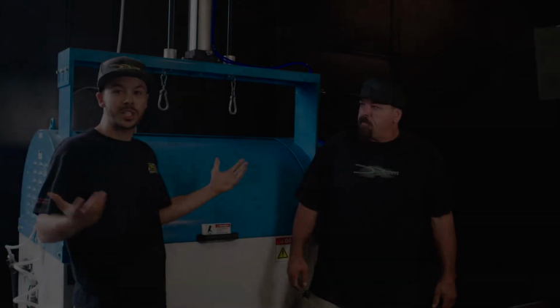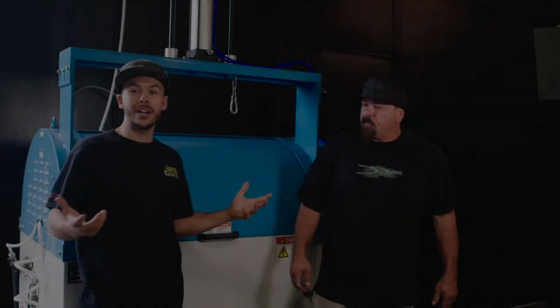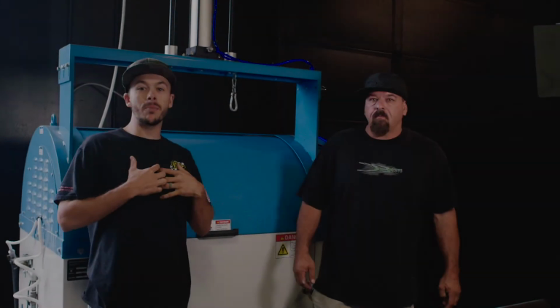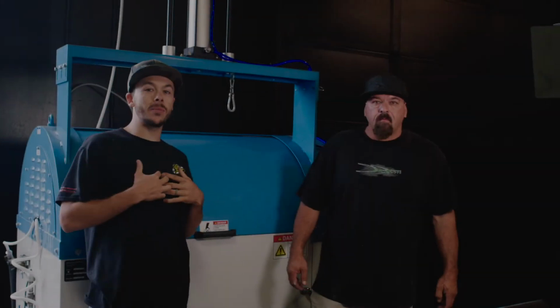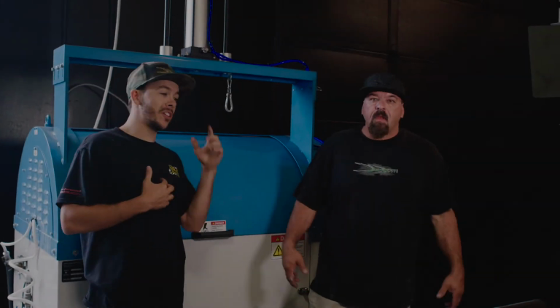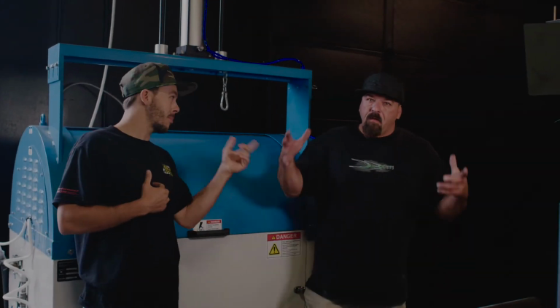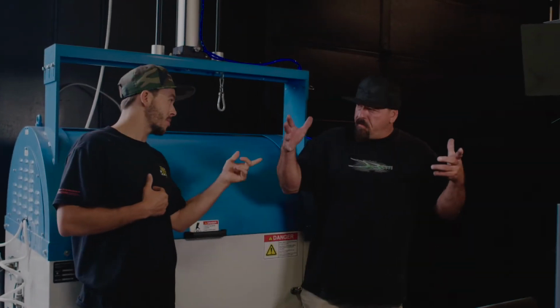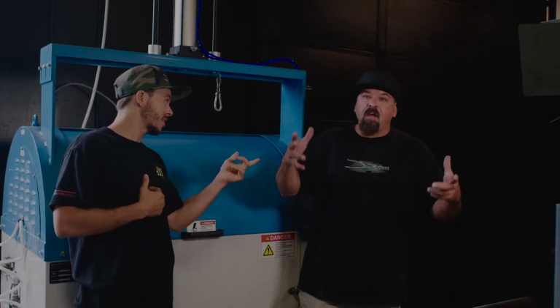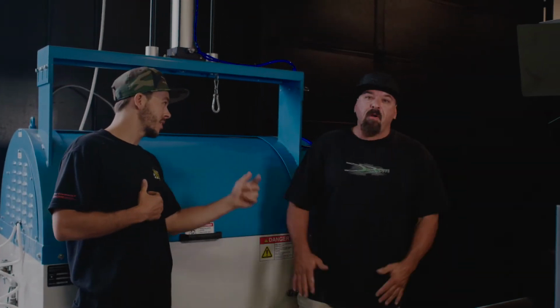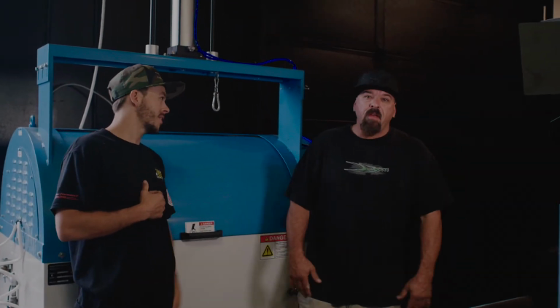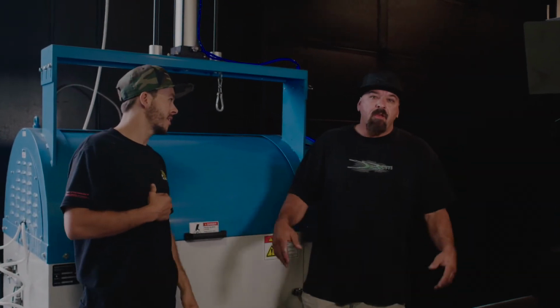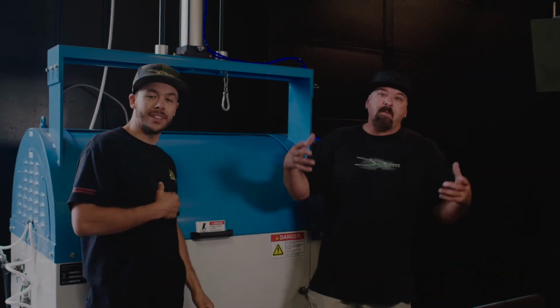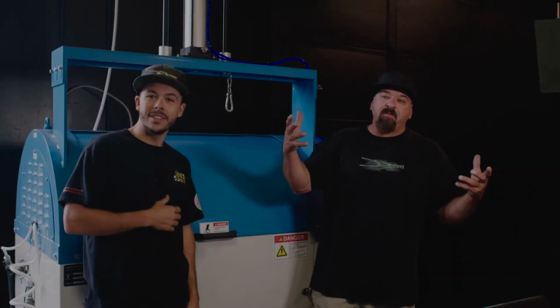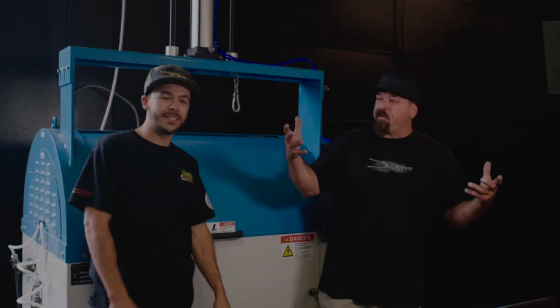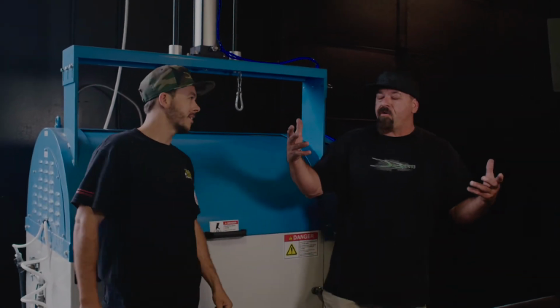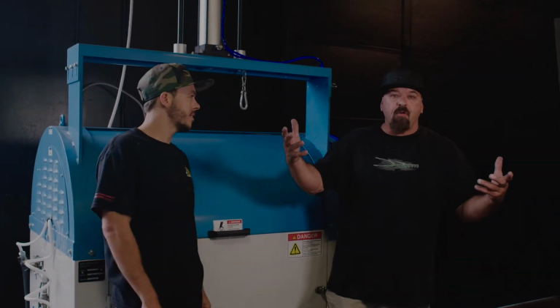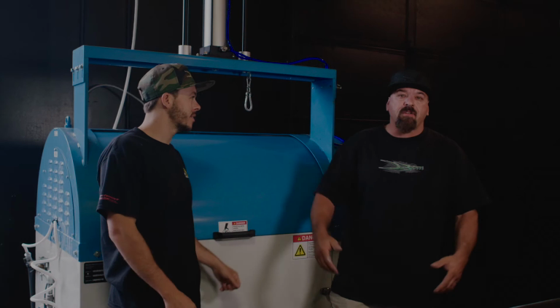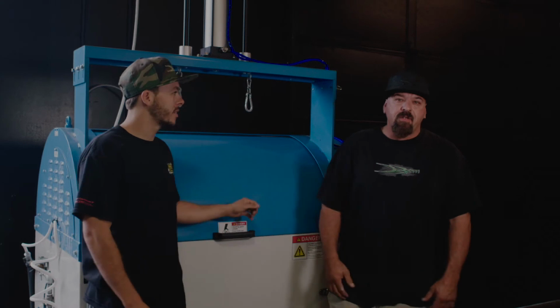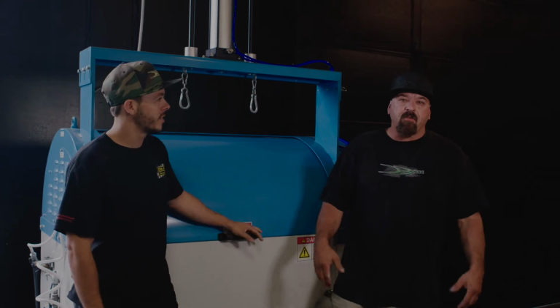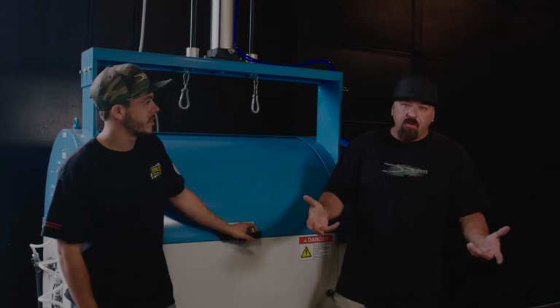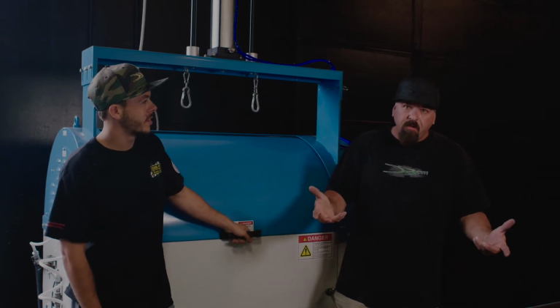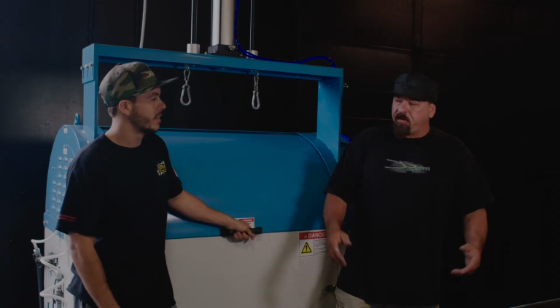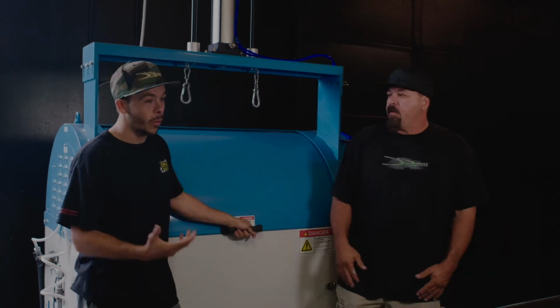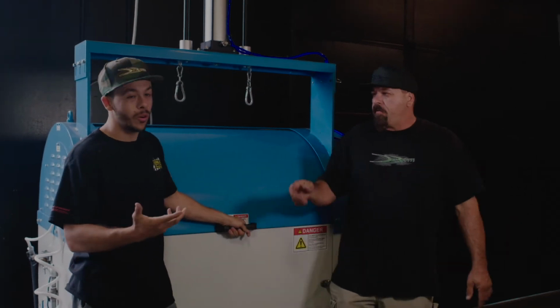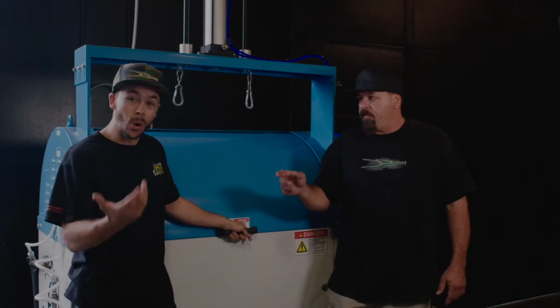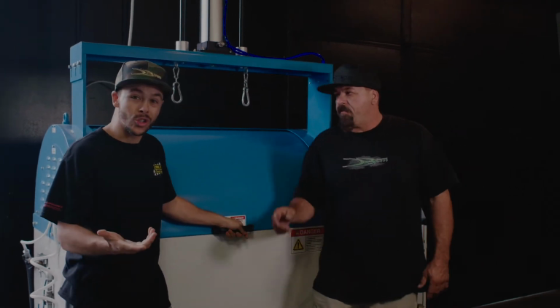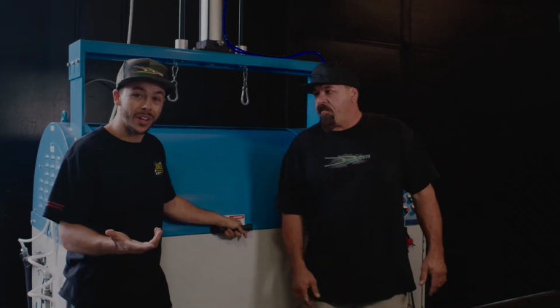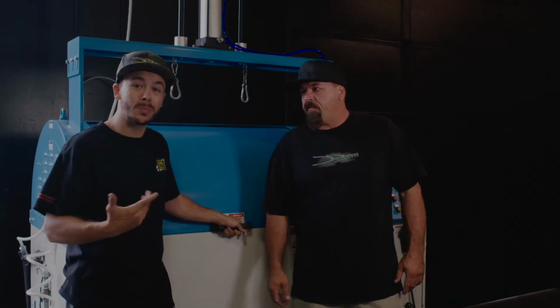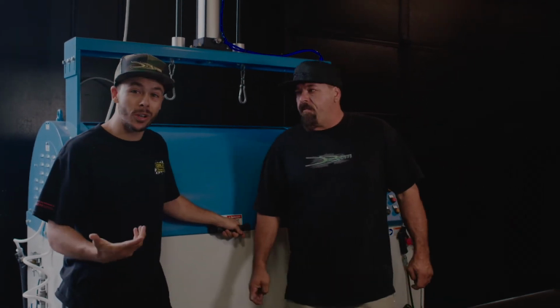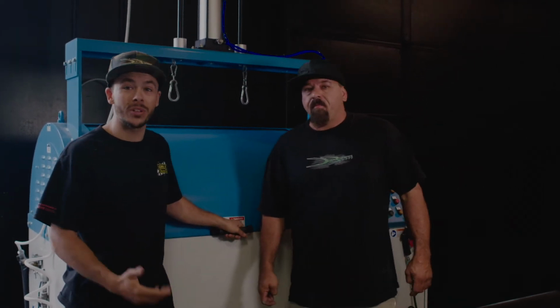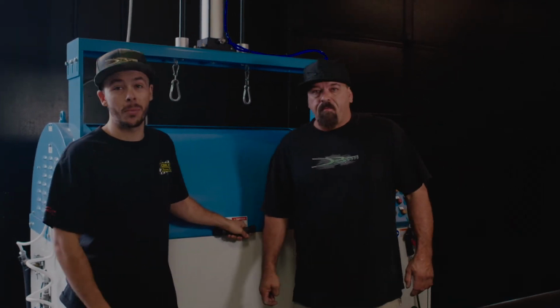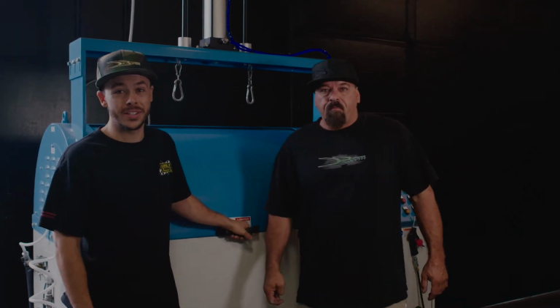What's up guys, I'm Brad DeBertie, this is my pops Doug DeBertie. You guys might have seen us on our show on Discovery Channel Twin Turbos, or Motor Trend's Spooling Up with the DeBerties.